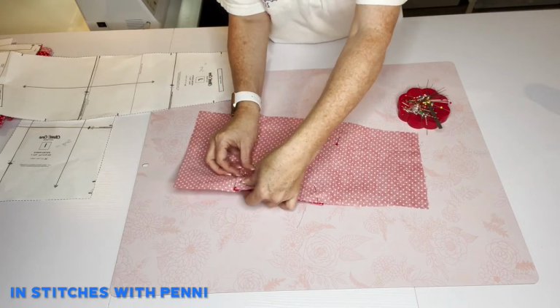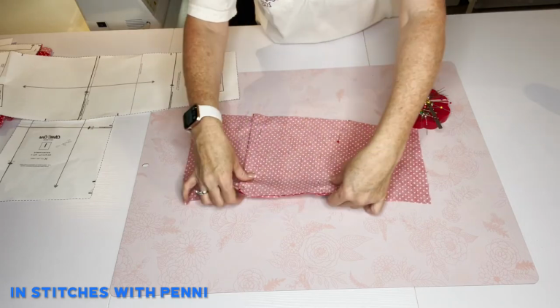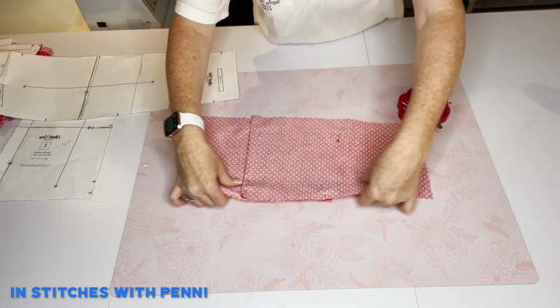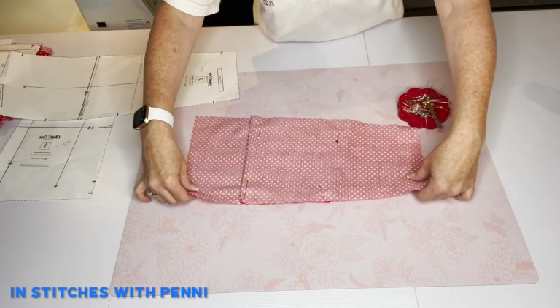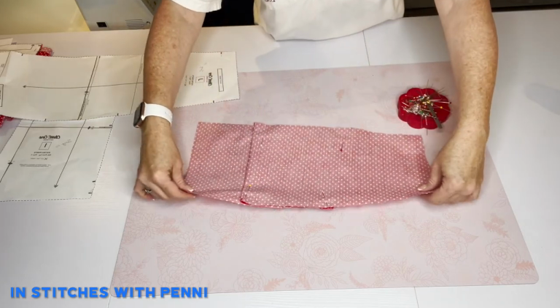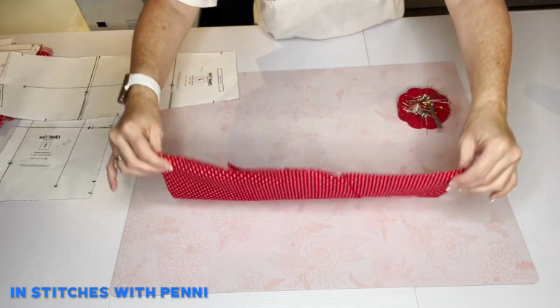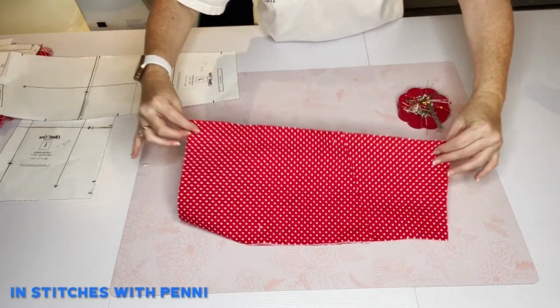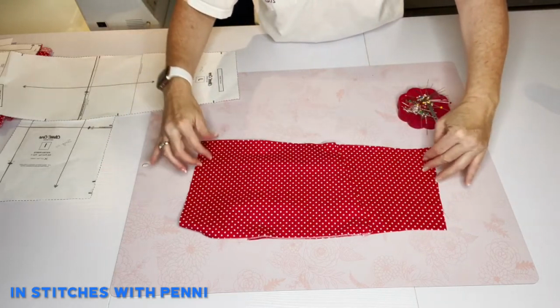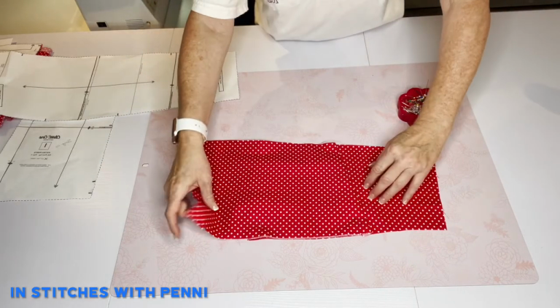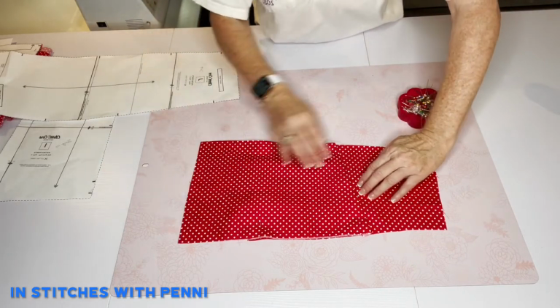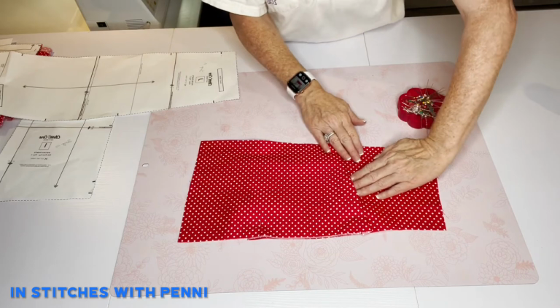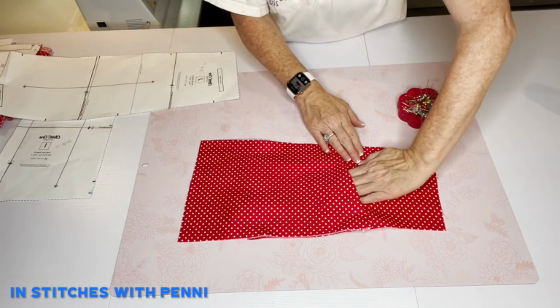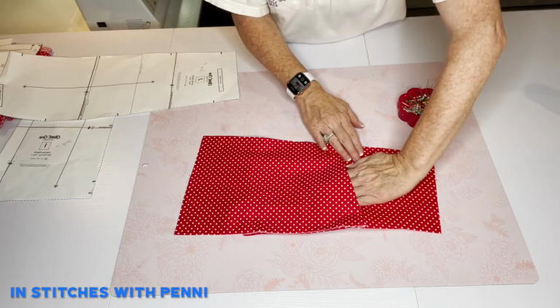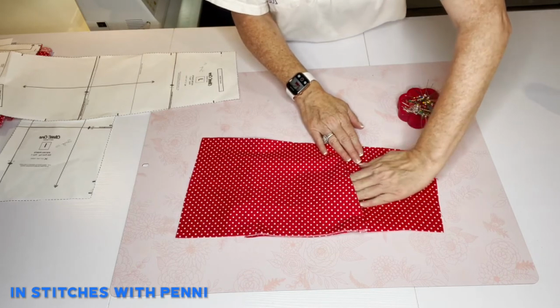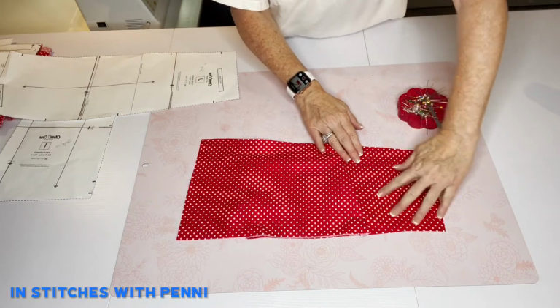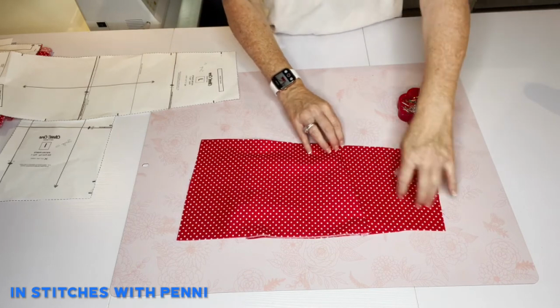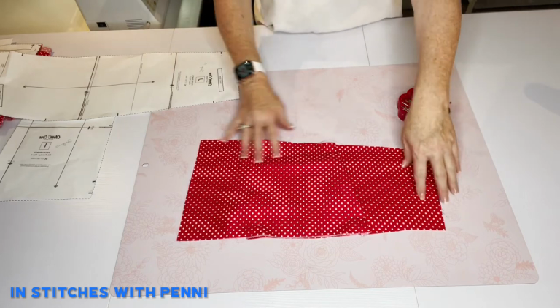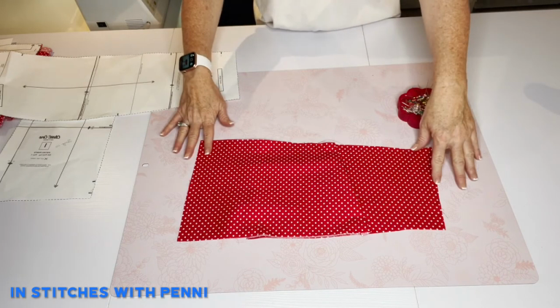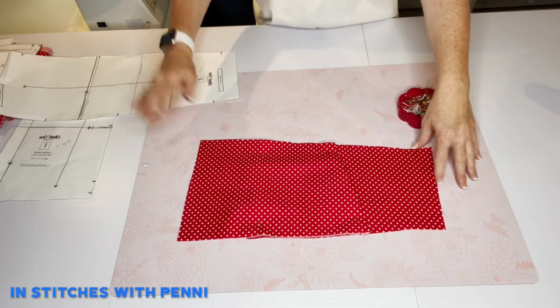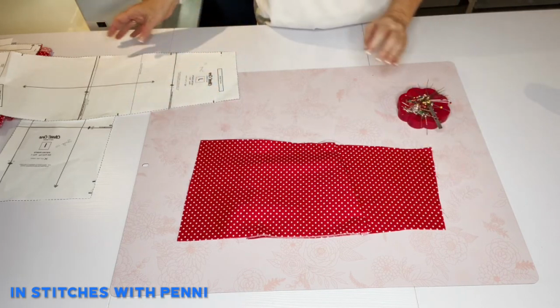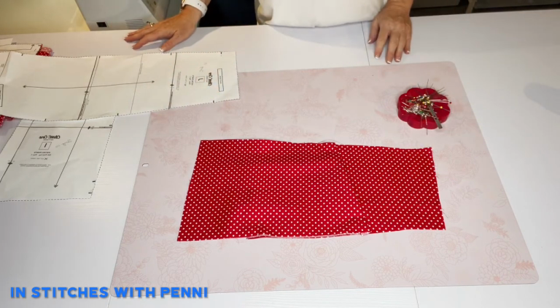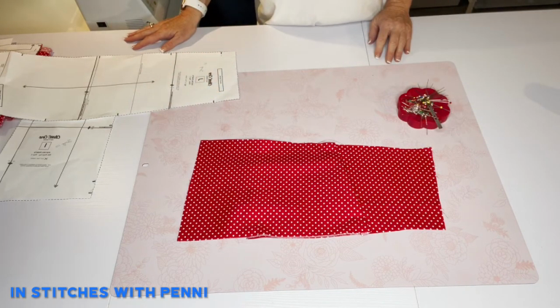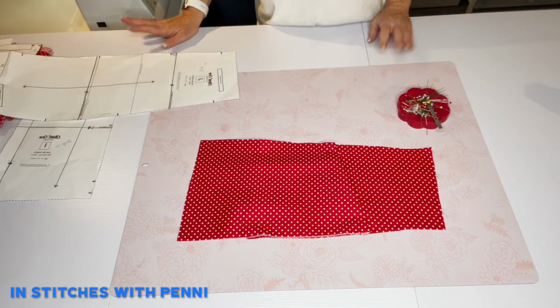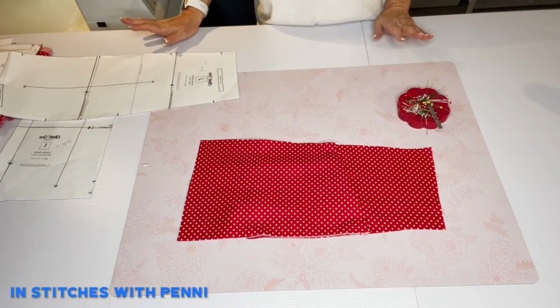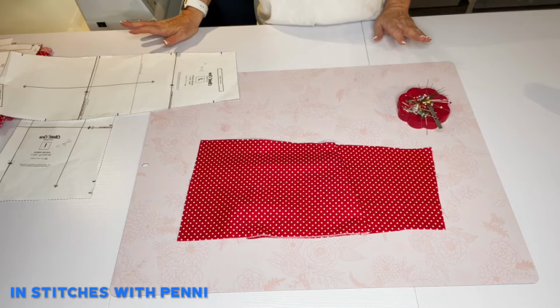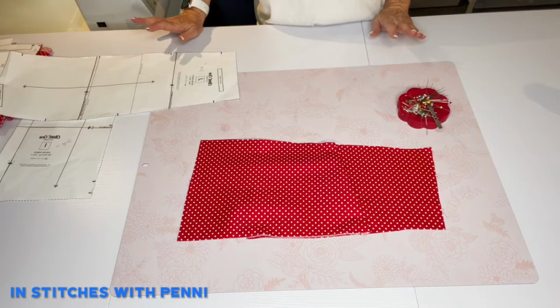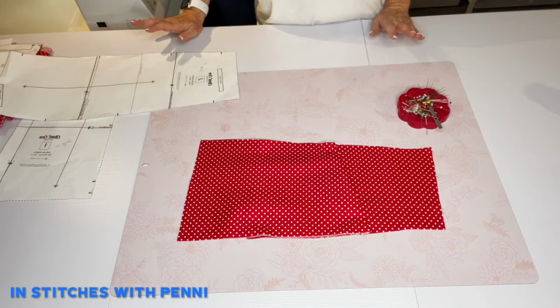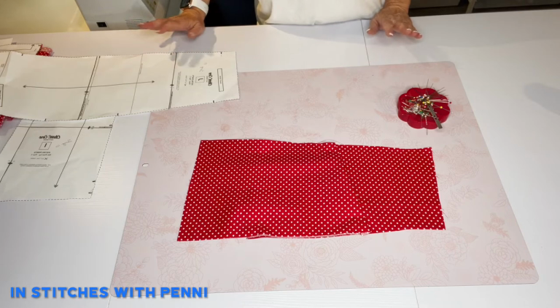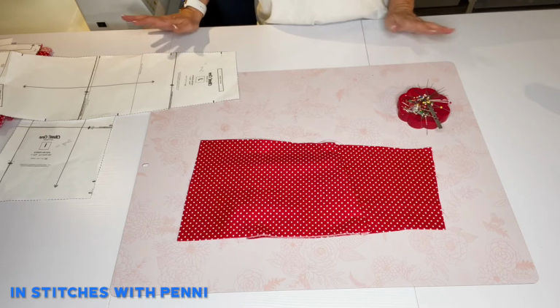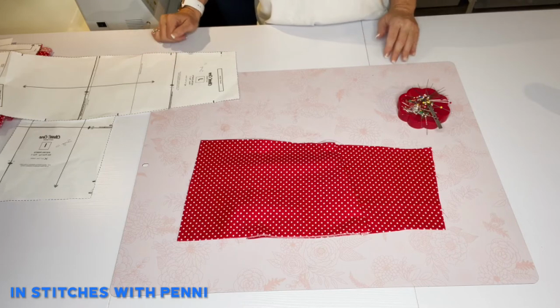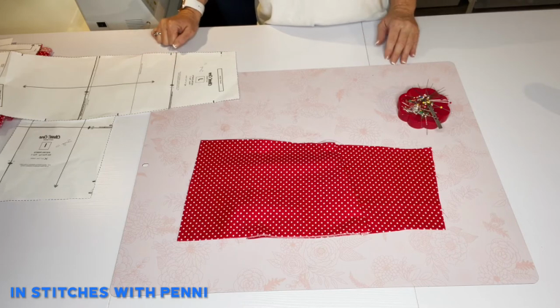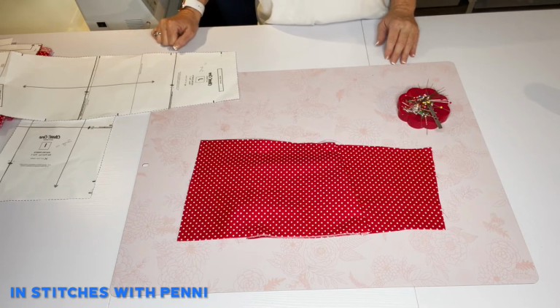Now the magic begins — there is your pocket, just like that. I hope that helped and I'm off to make another pair.